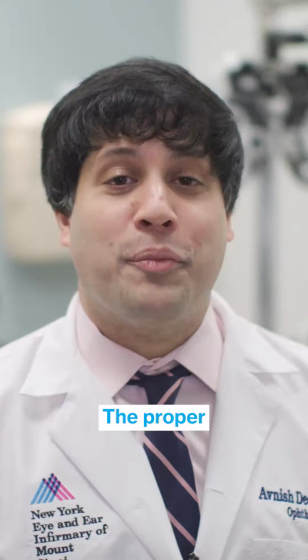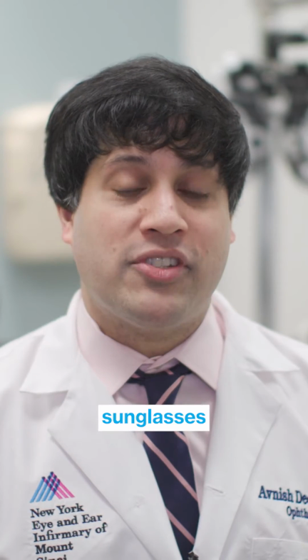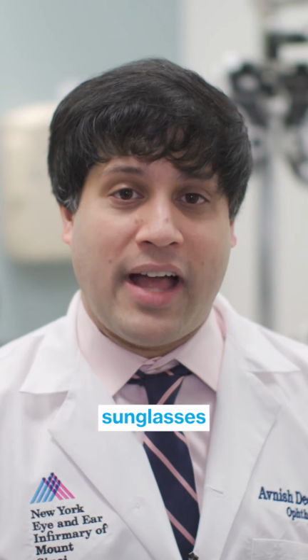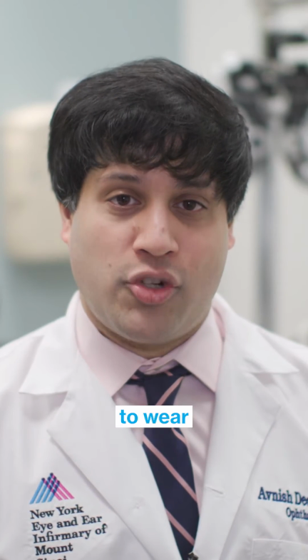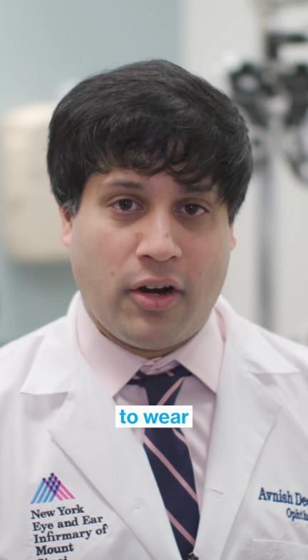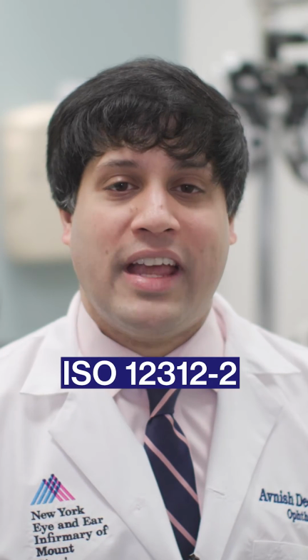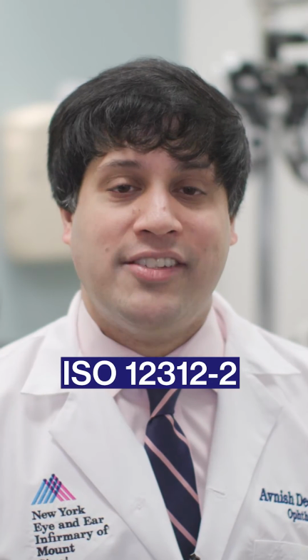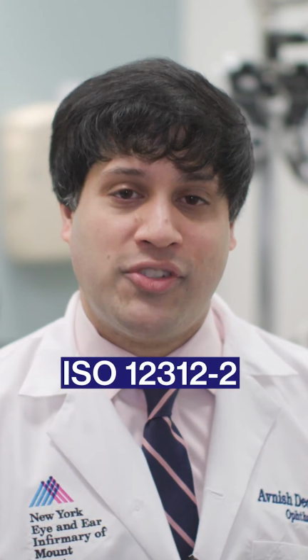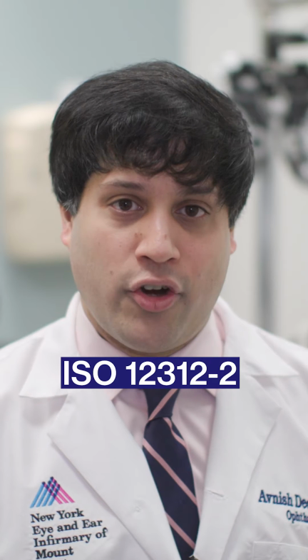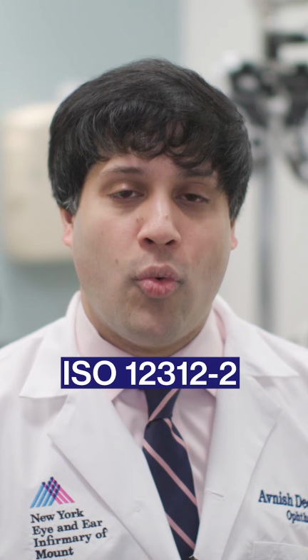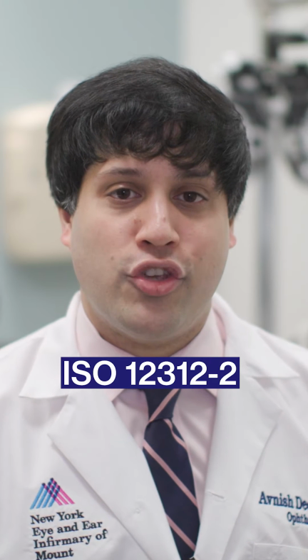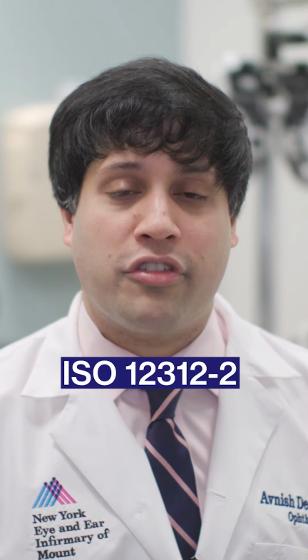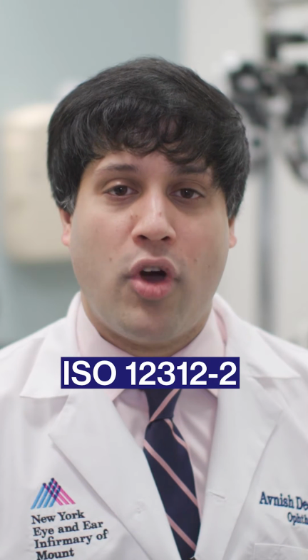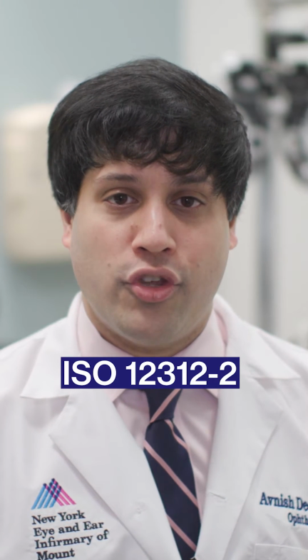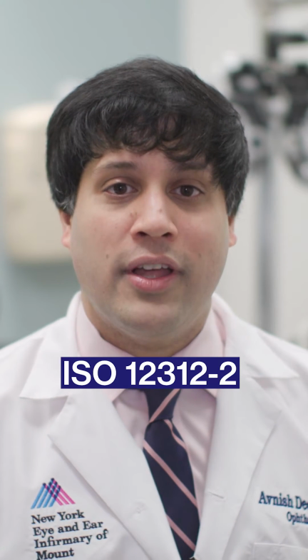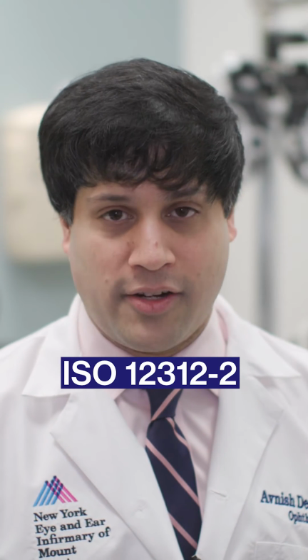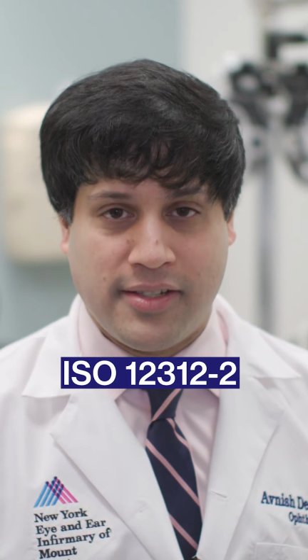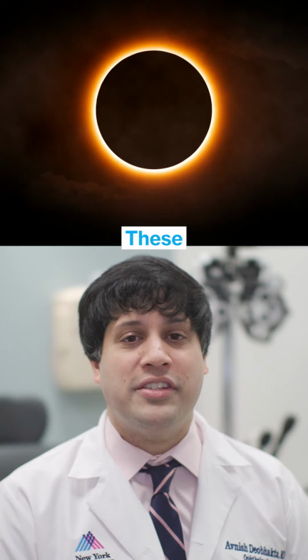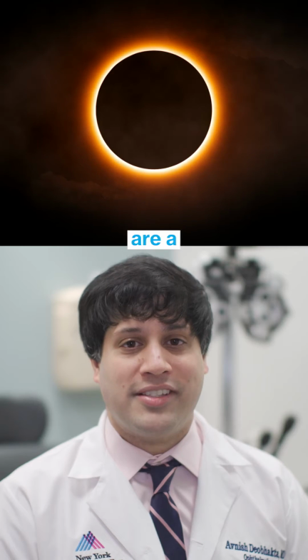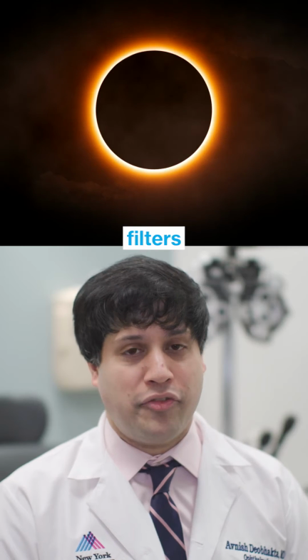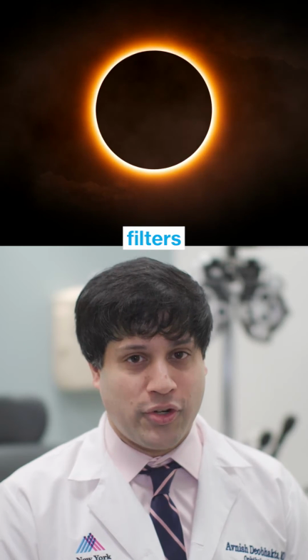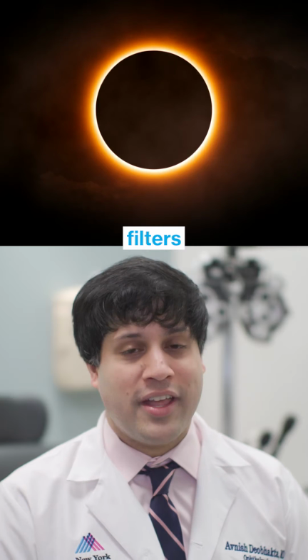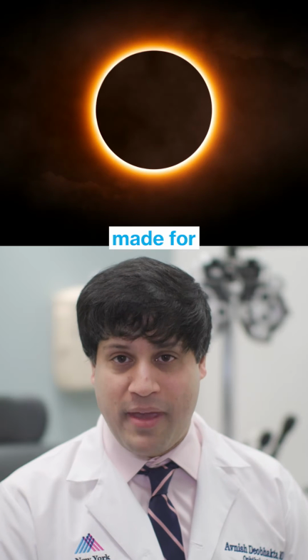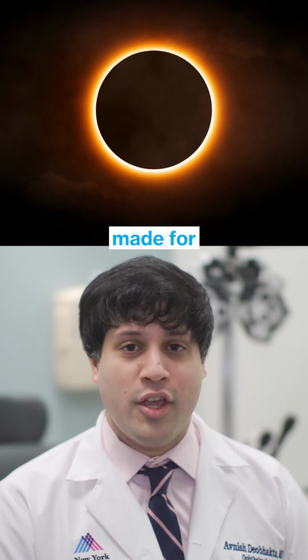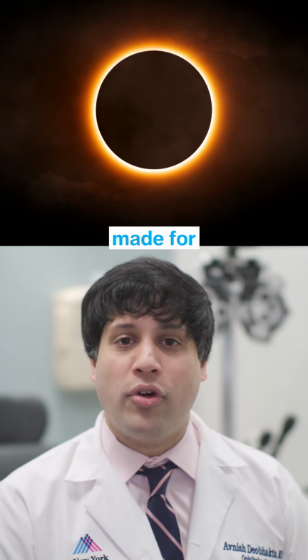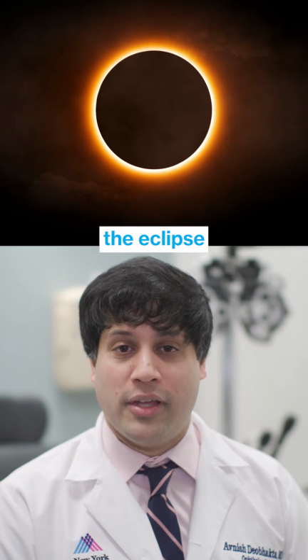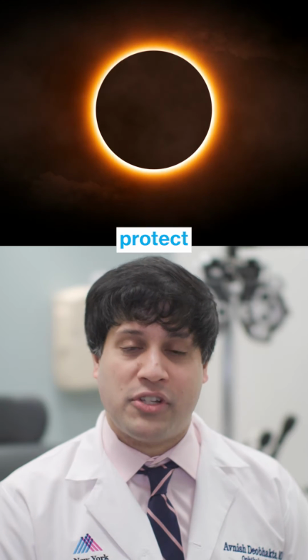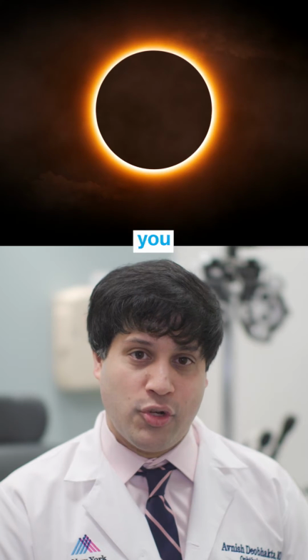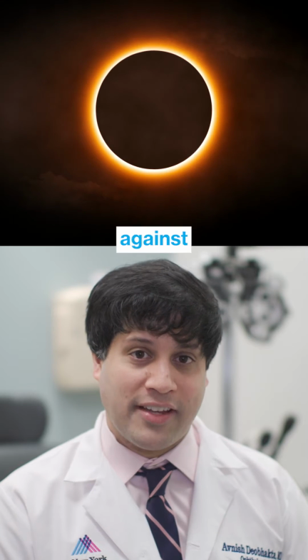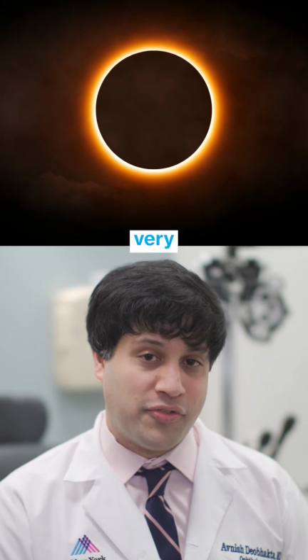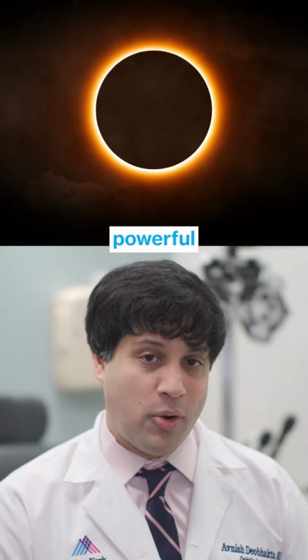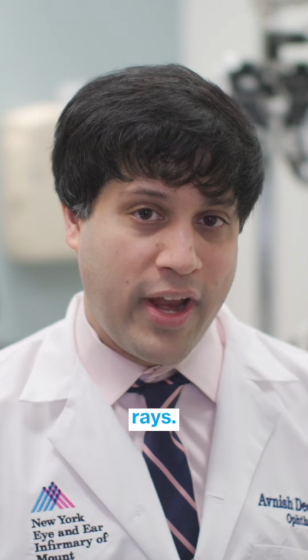The proper sunglasses to wear are the ISO standard 1-2-3-1-2 sunglasses. These are a set of filters that we've made for the eclipse to protect you against those very powerful rays.